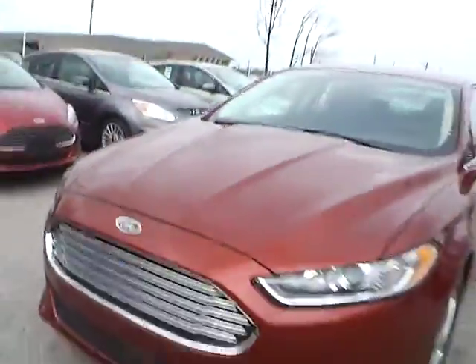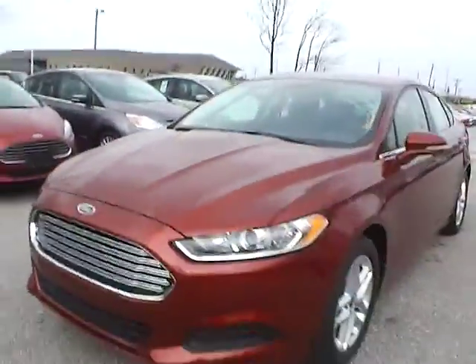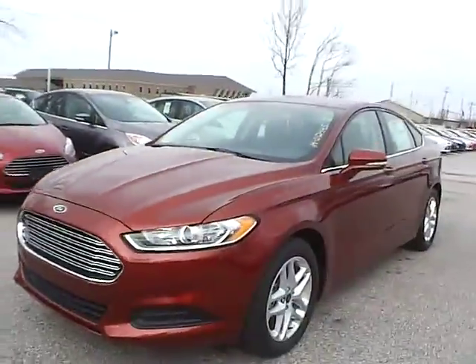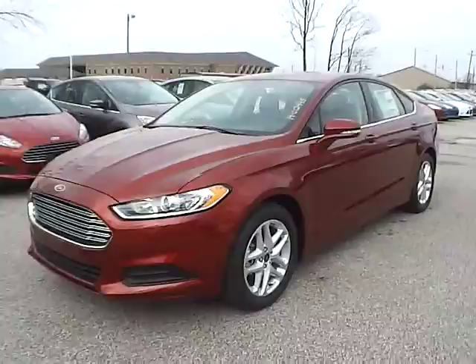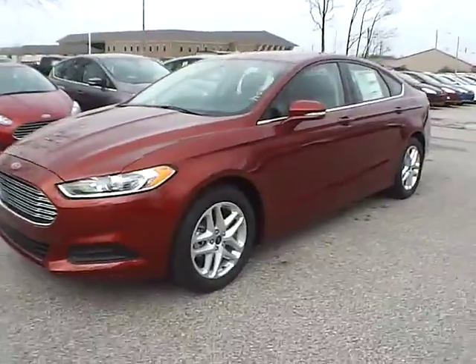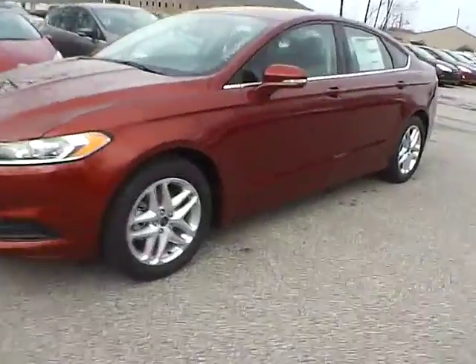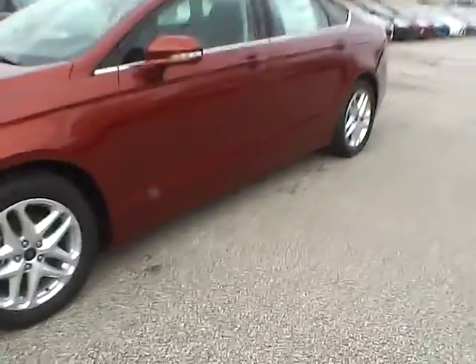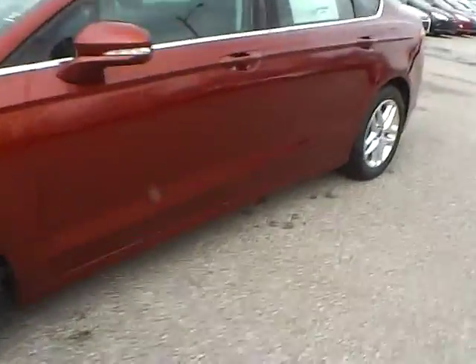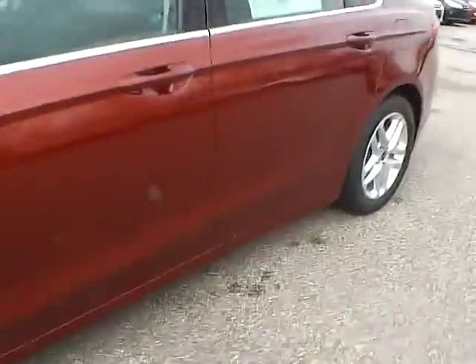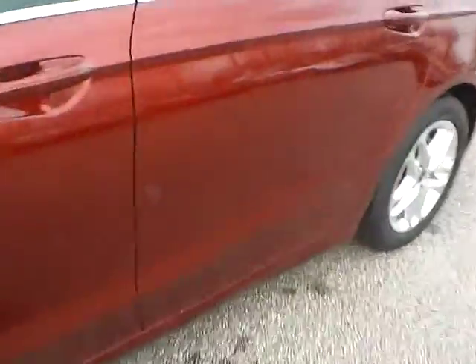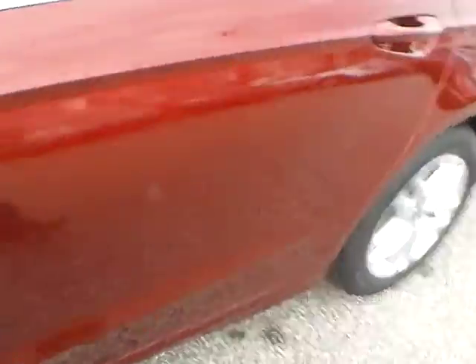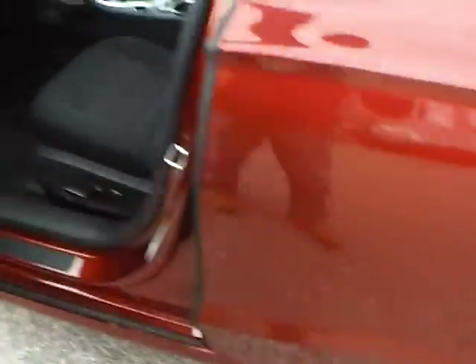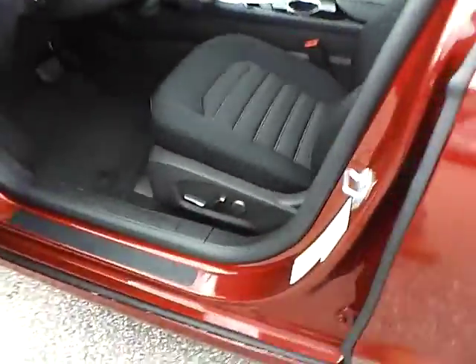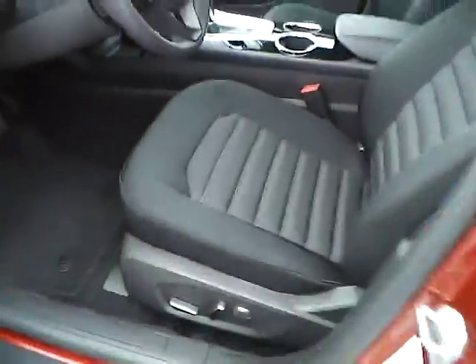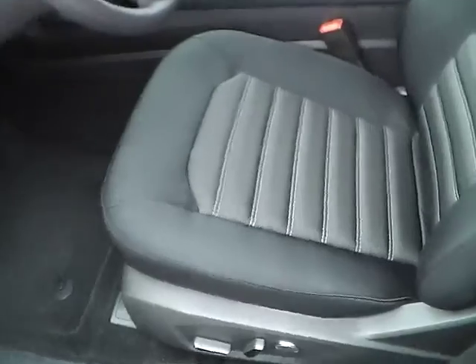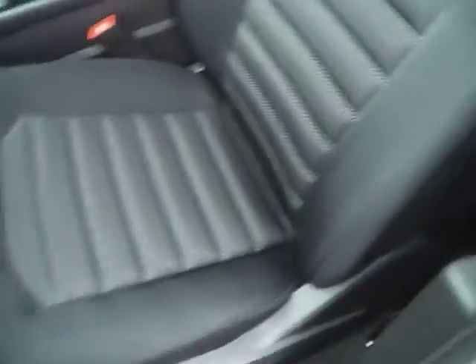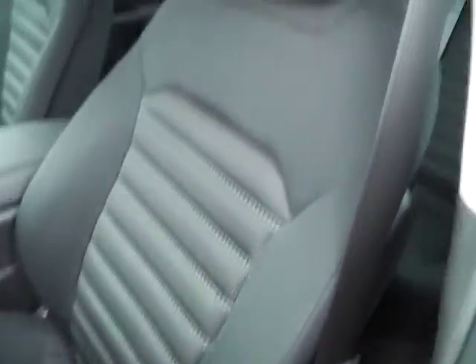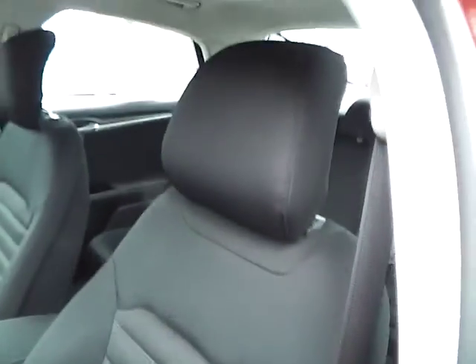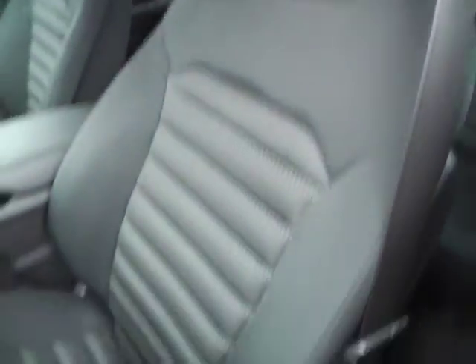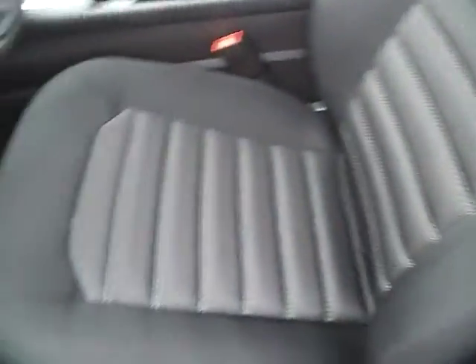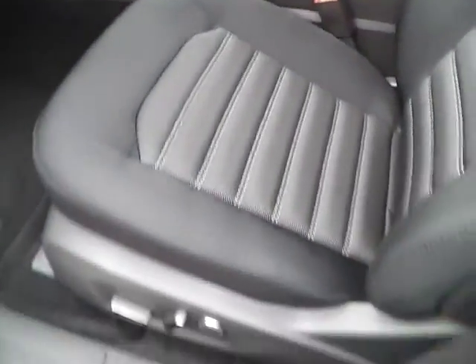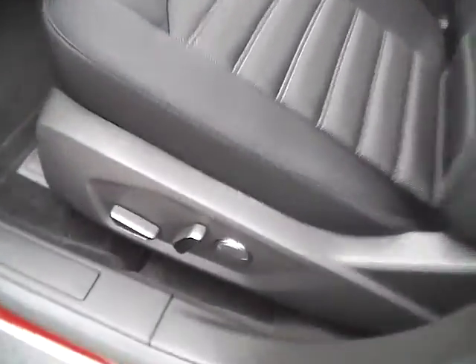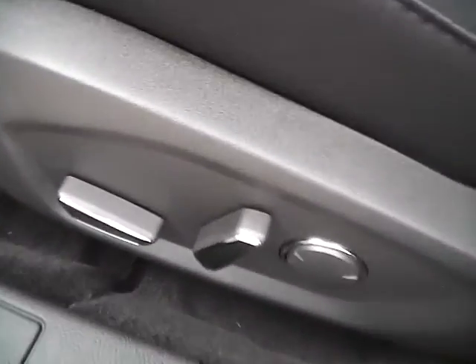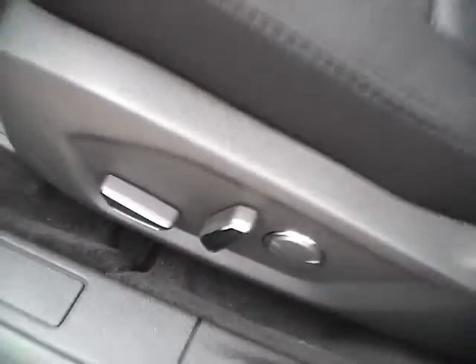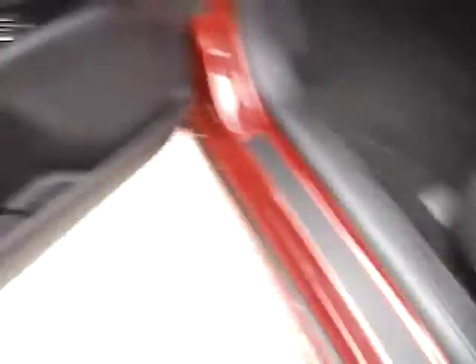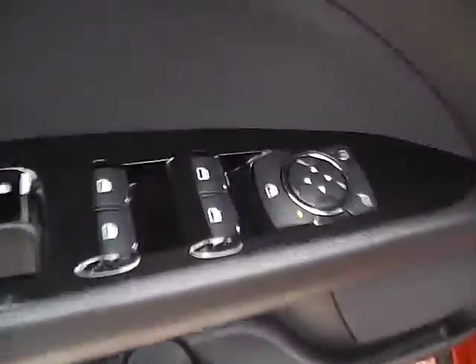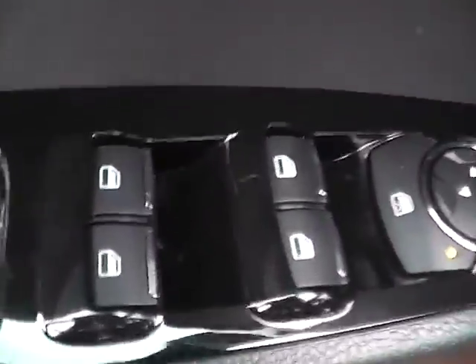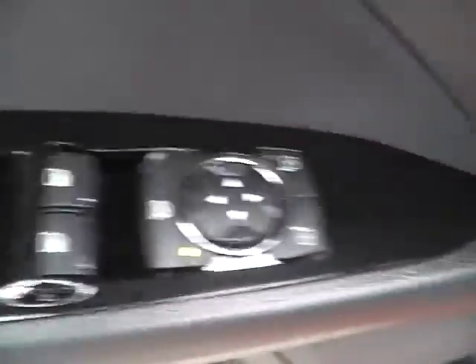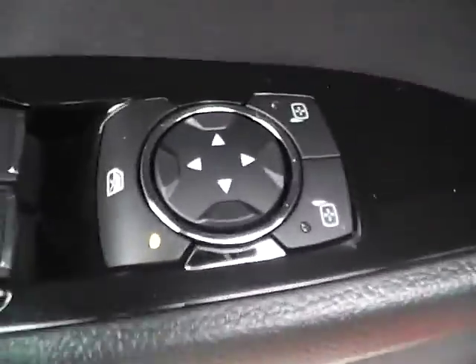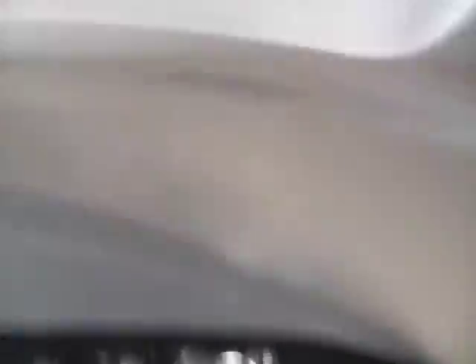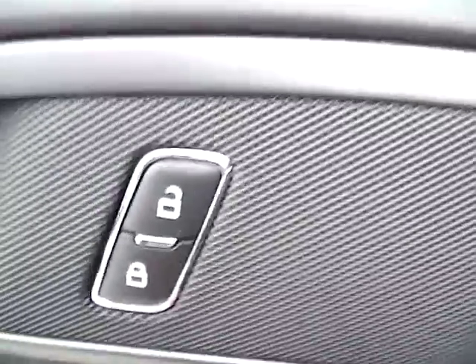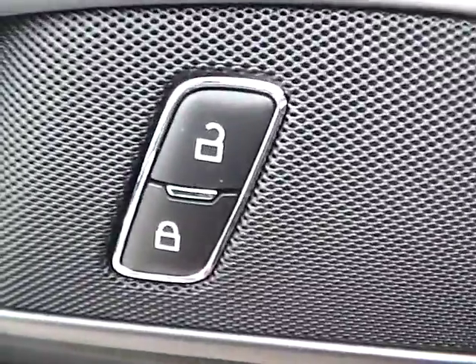Let's take a look at the interior of the vehicle. Inside we have charcoal black cloth seating, a power driver seat. We also have power windows, power mirrors, and power door locks.